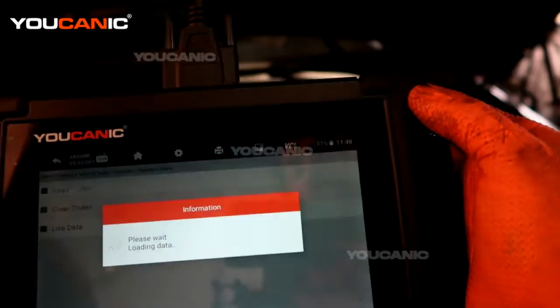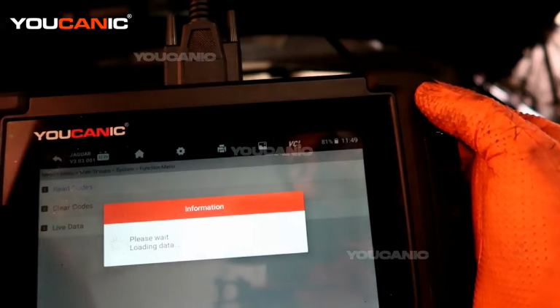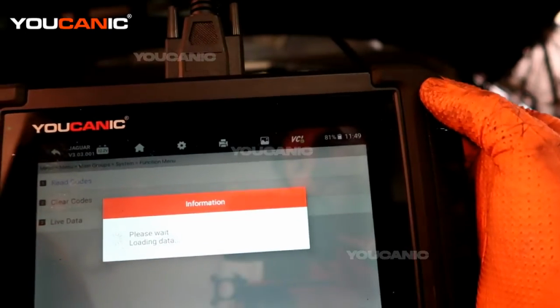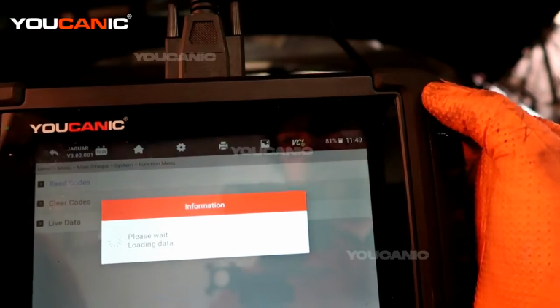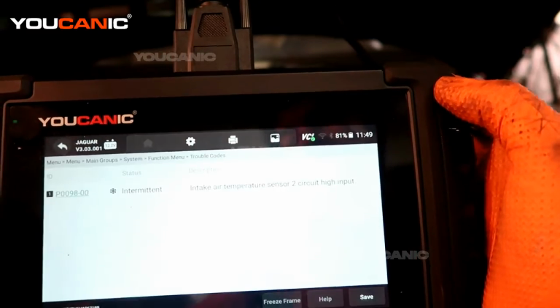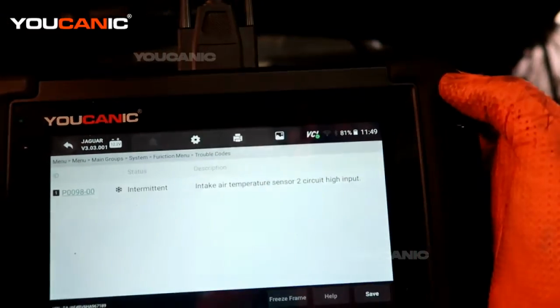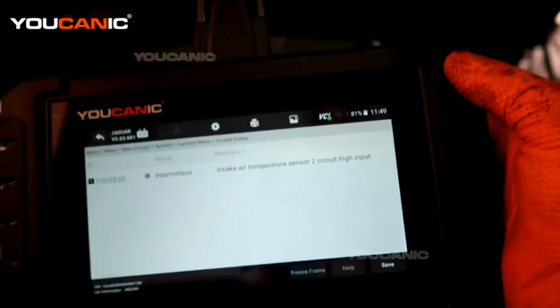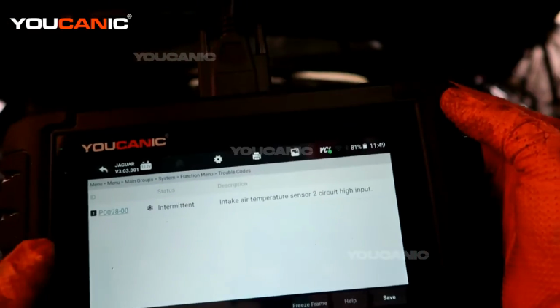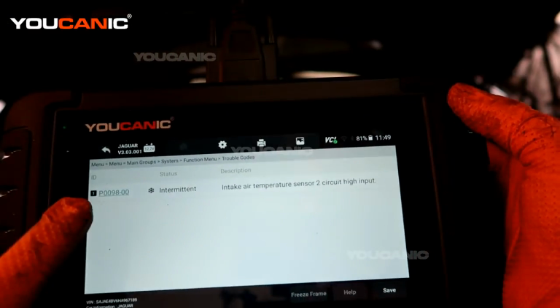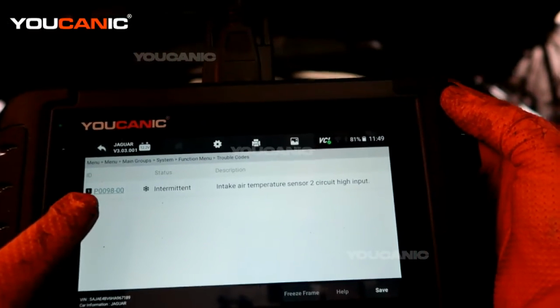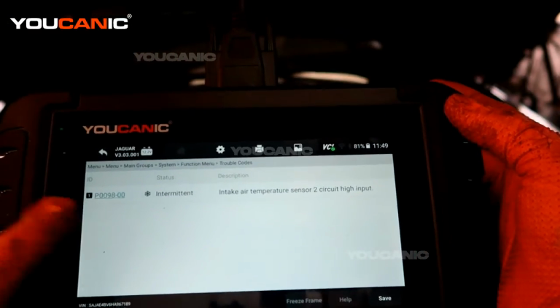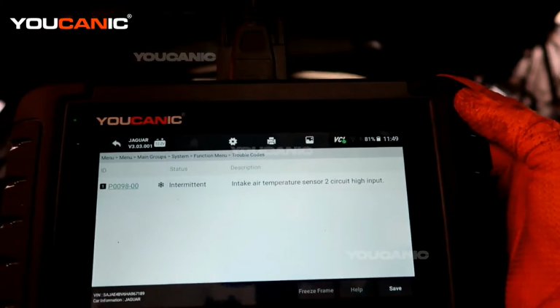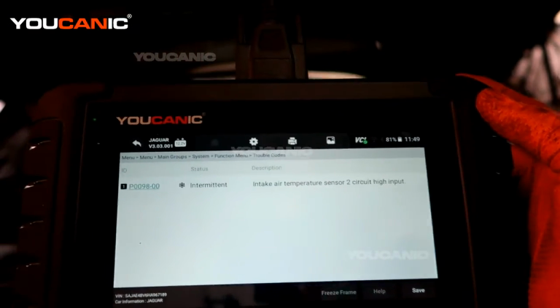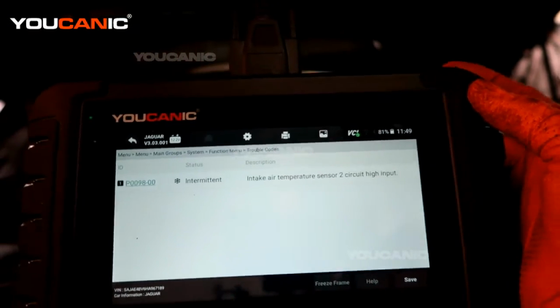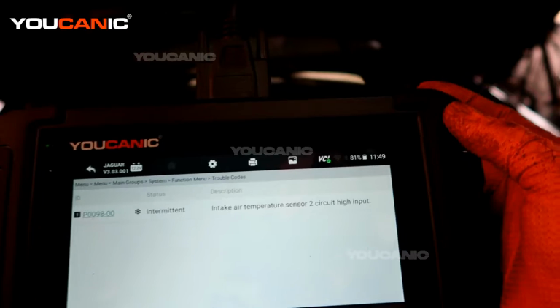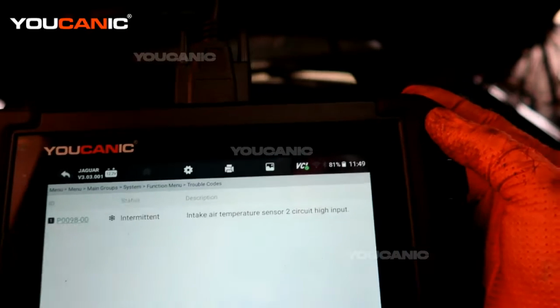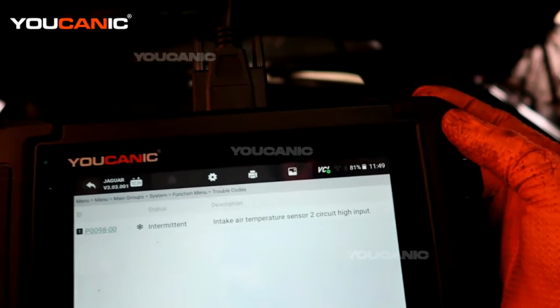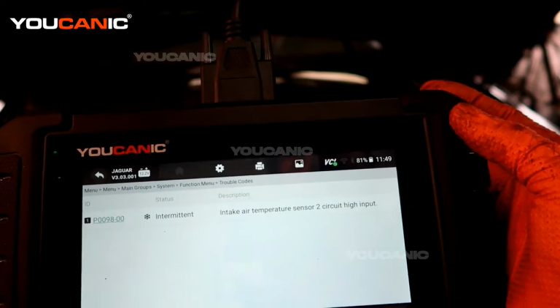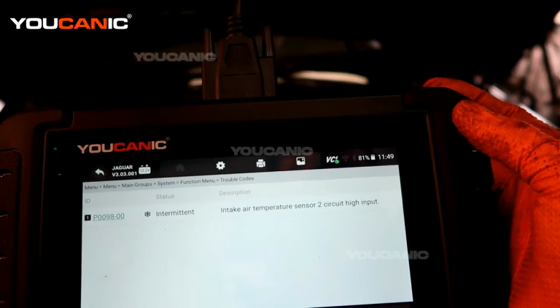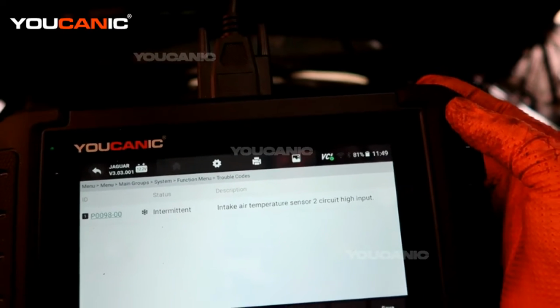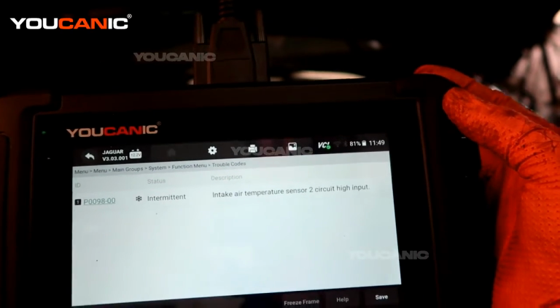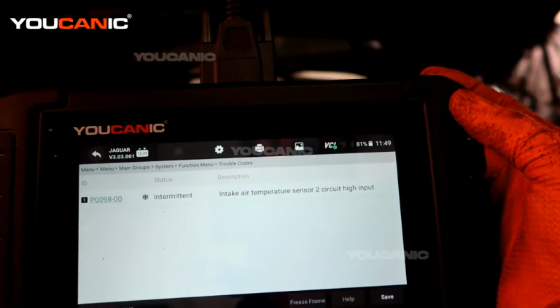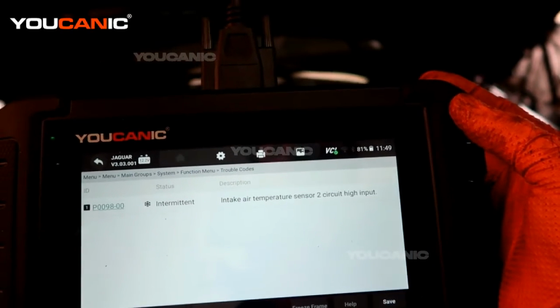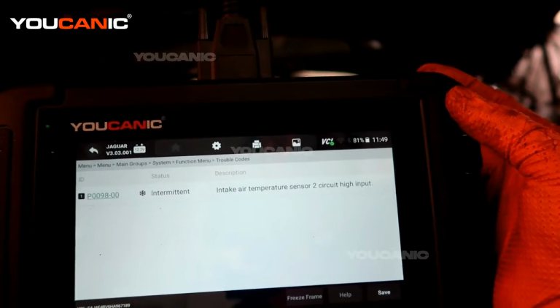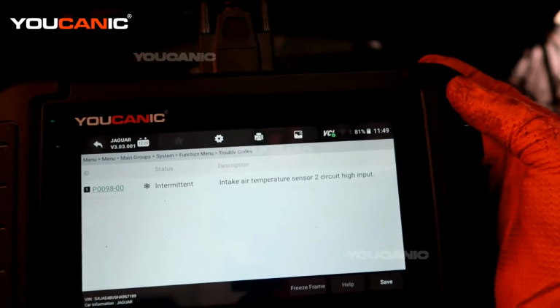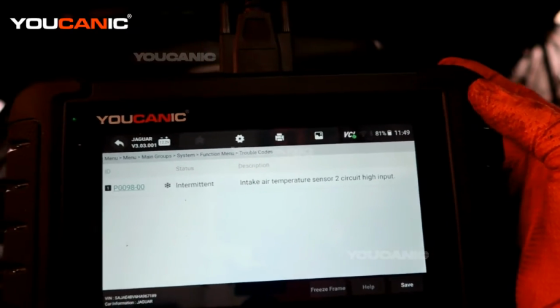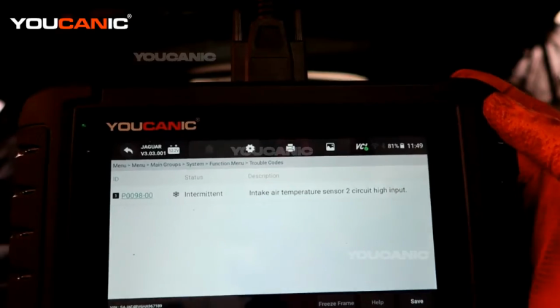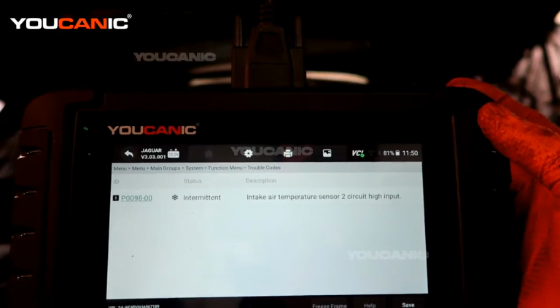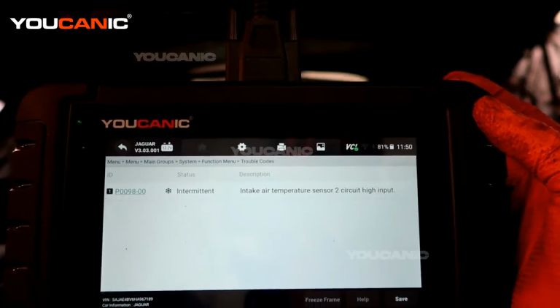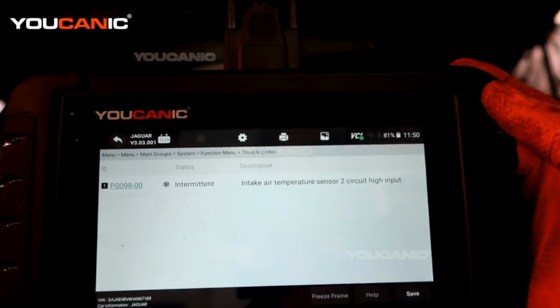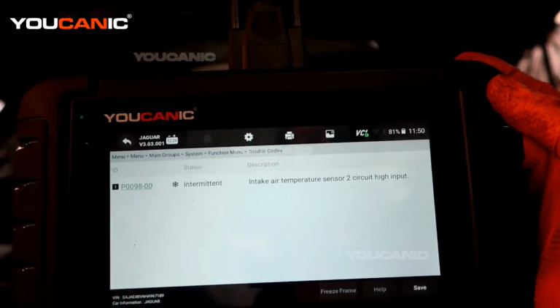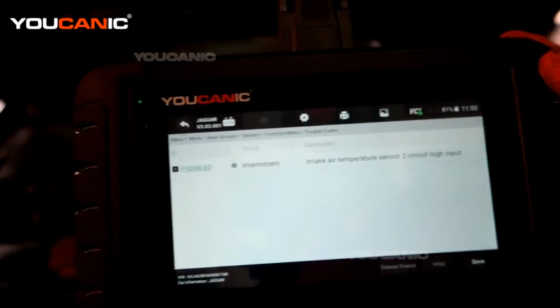We're going to read the code and we see that we have a code of P0098. It's intermittent, but it is the intake air temperature sensor number two, which is what we're going to go take a look at.